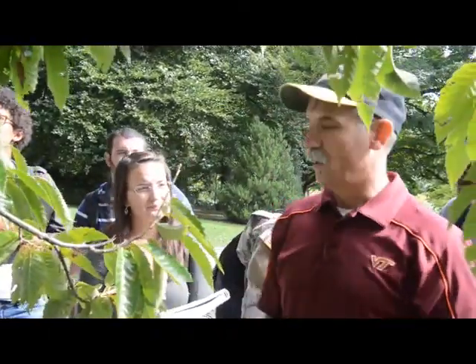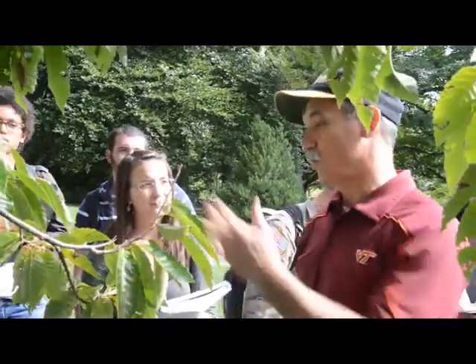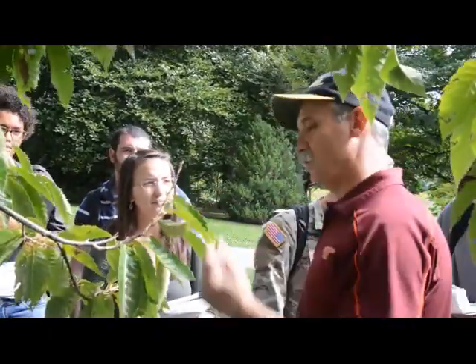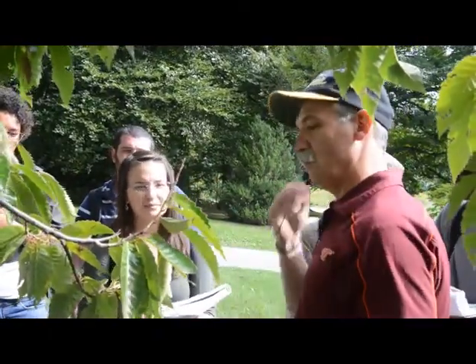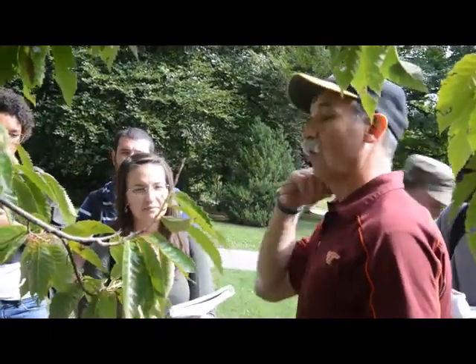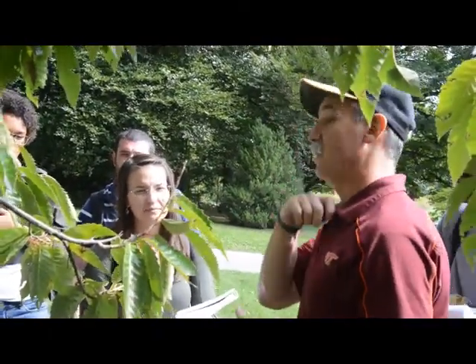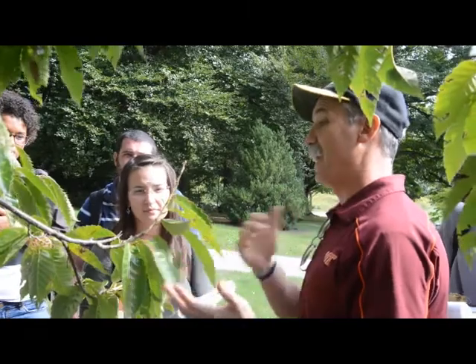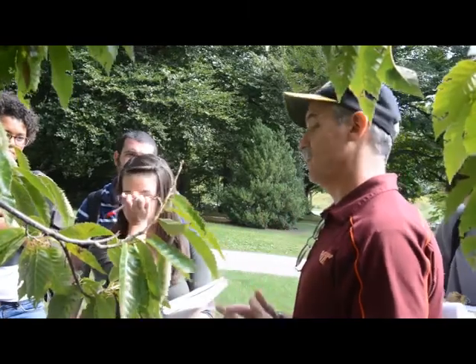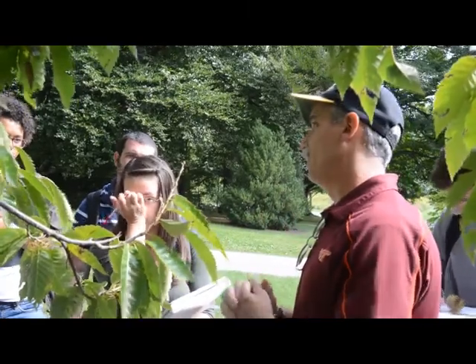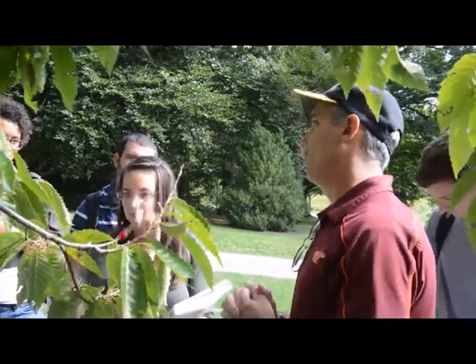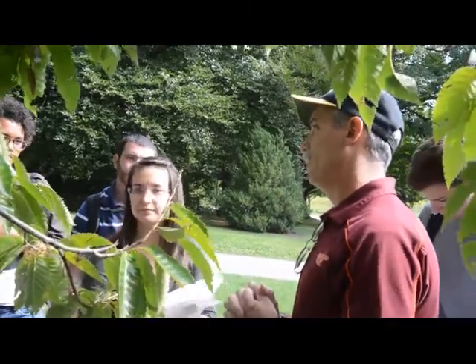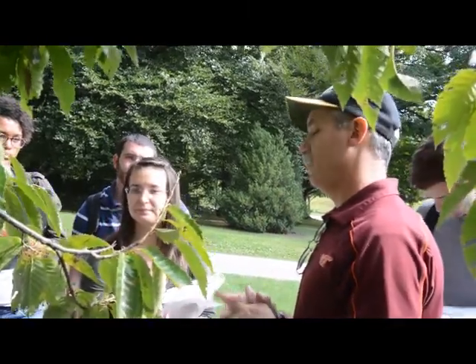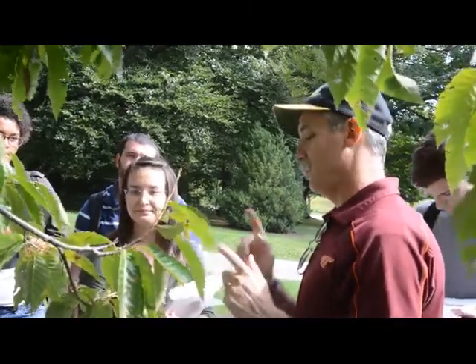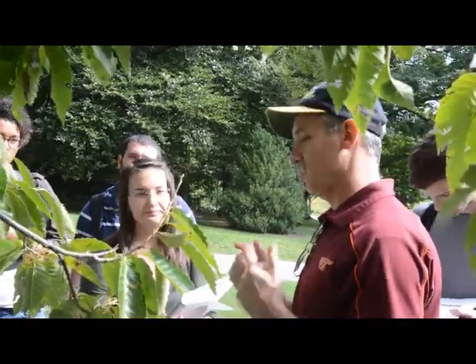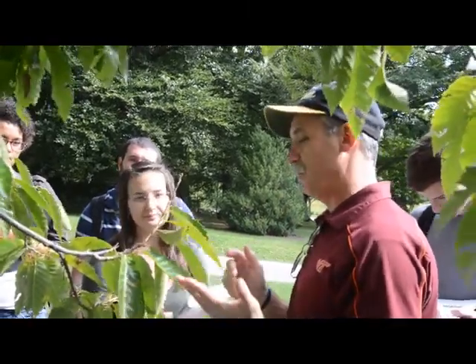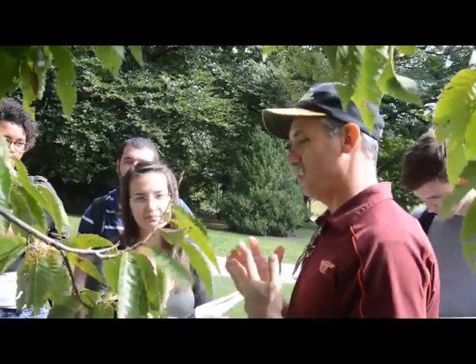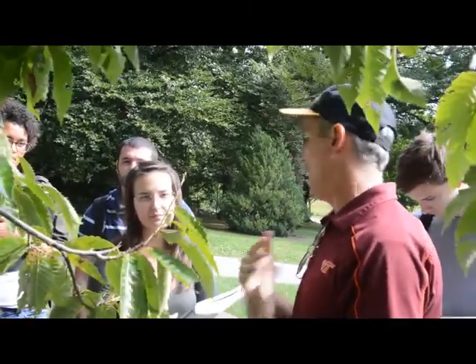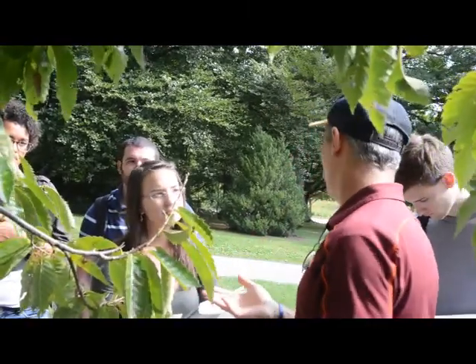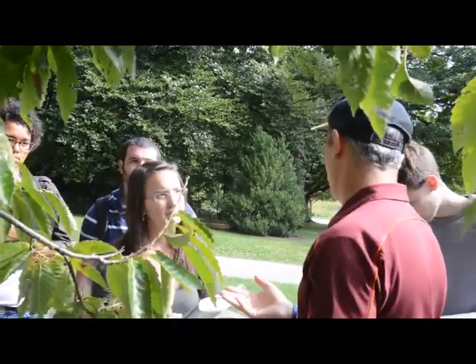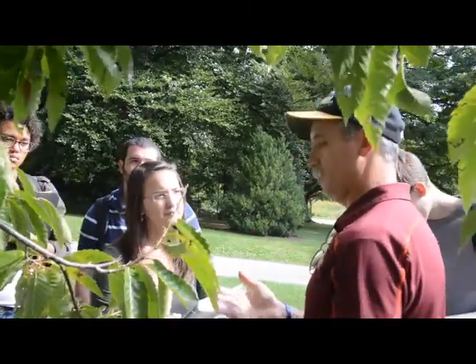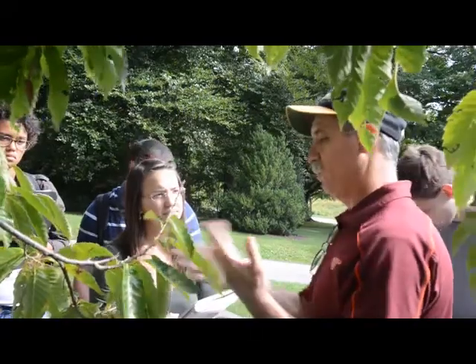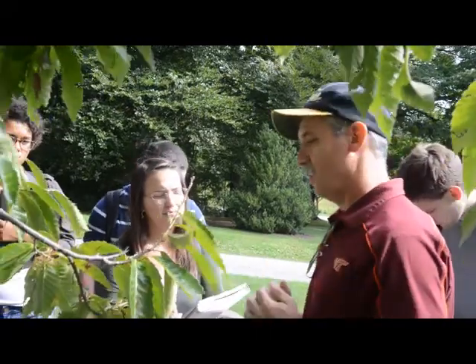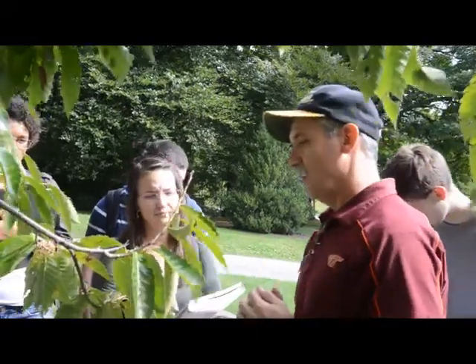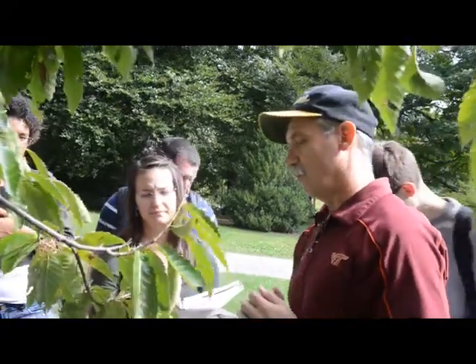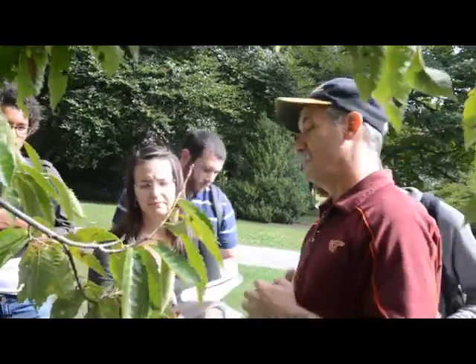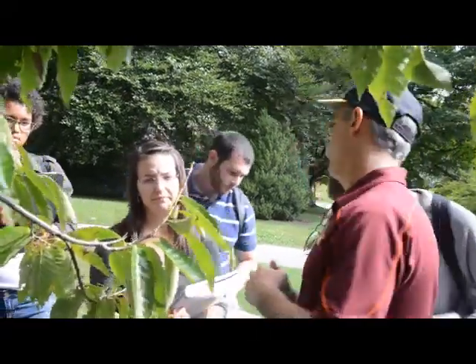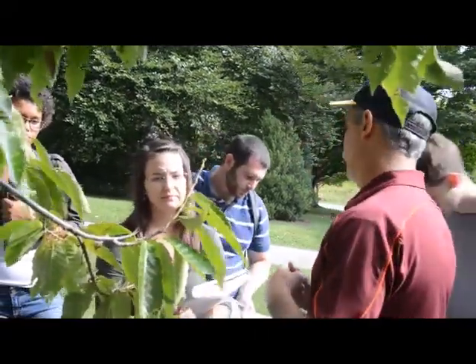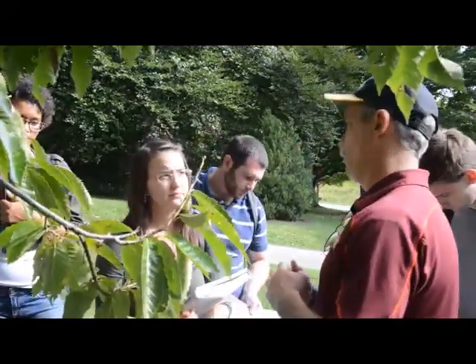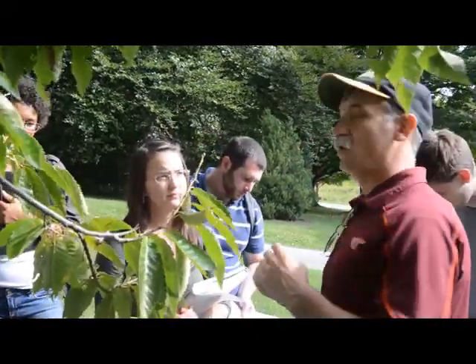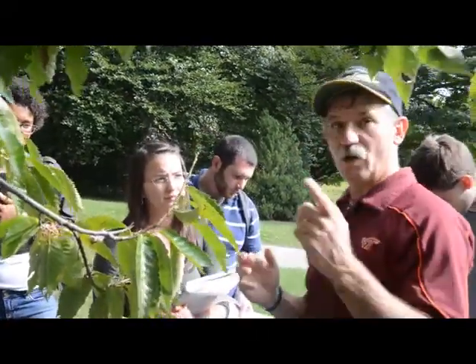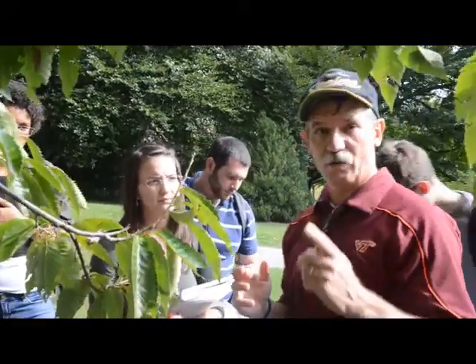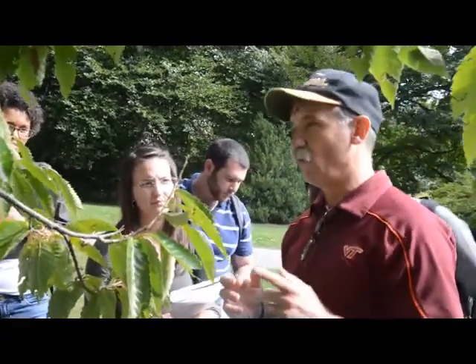It wasn't Chinese chestnut. All of the ones you get now are some foreign variety — they could be this one, Japanese, or Italian; there are several others. But it won't be American chestnut, because American chestnut all got wiped out.